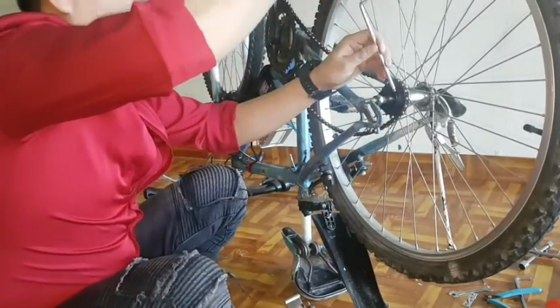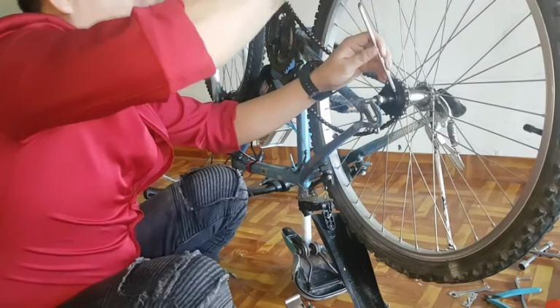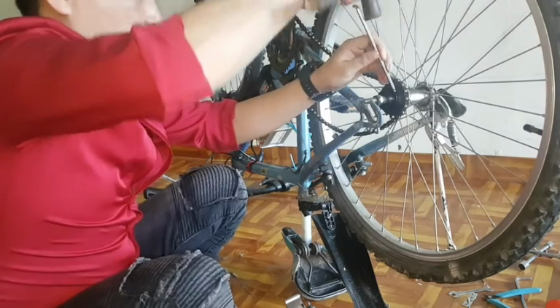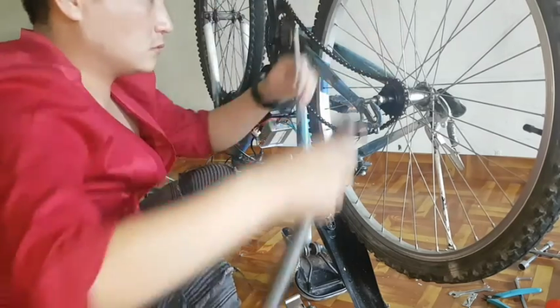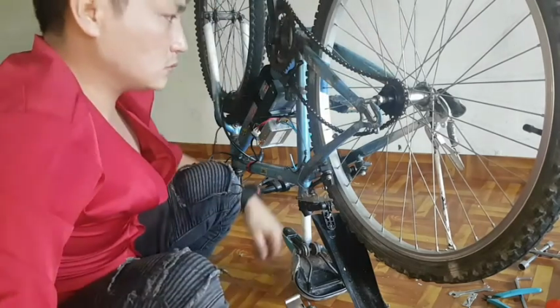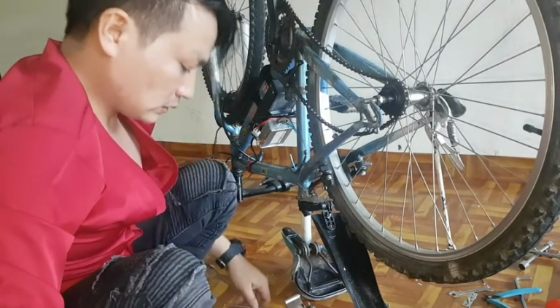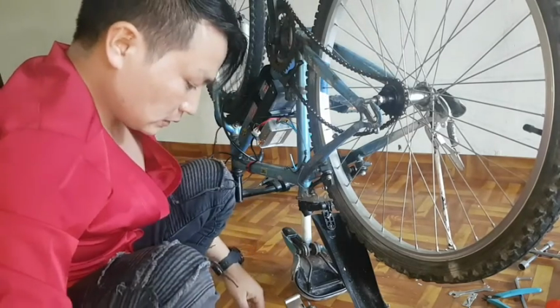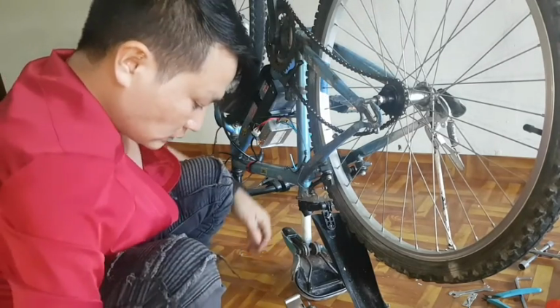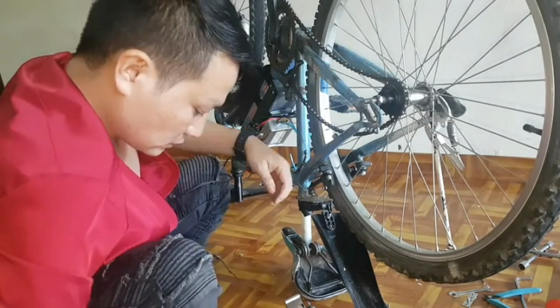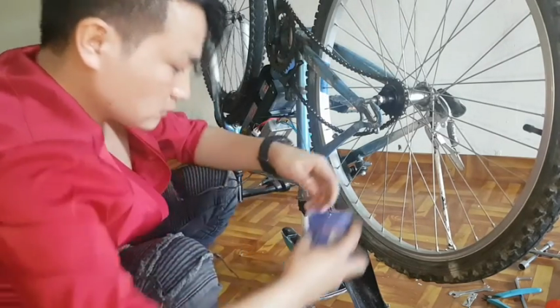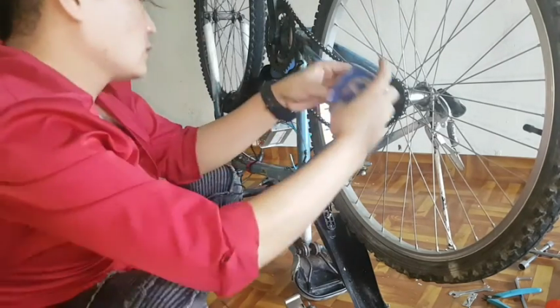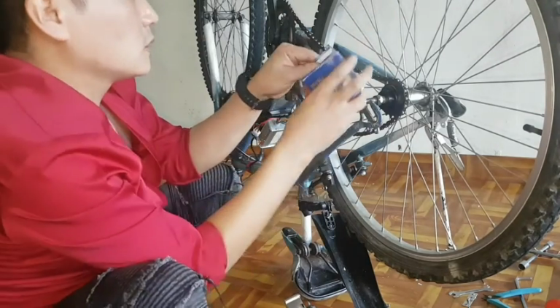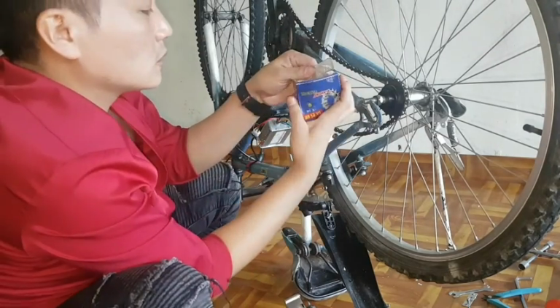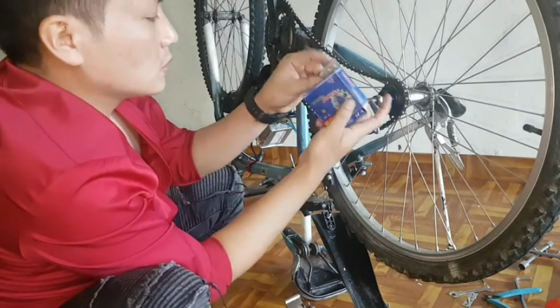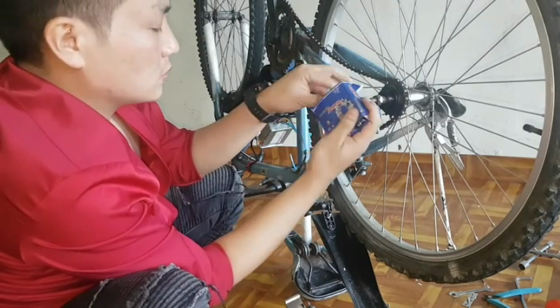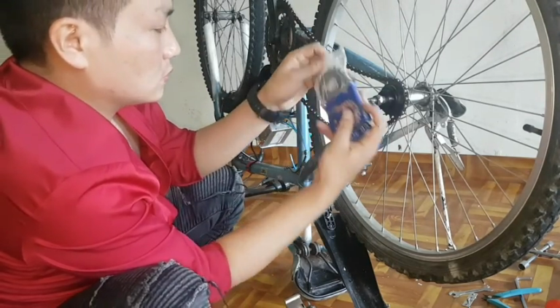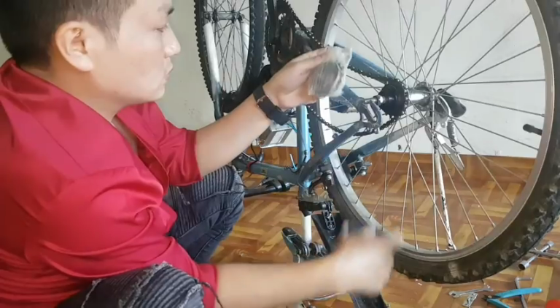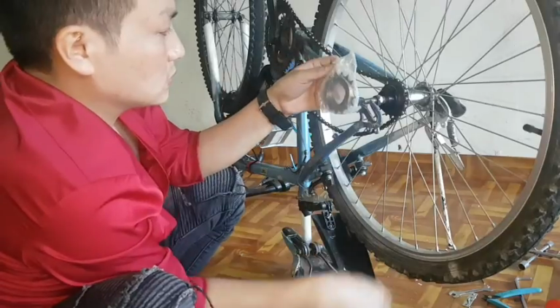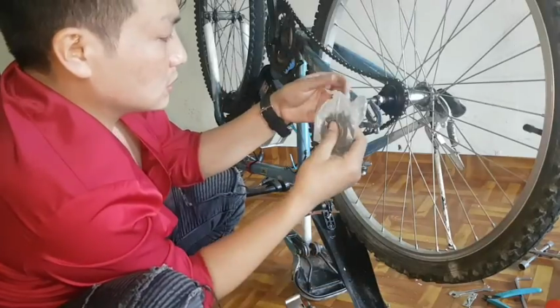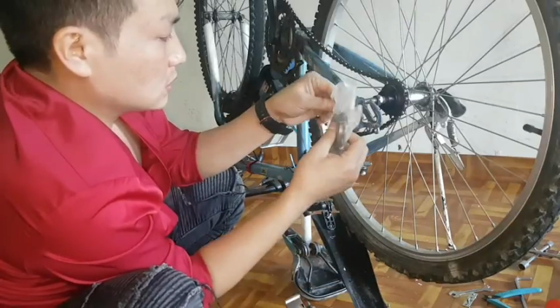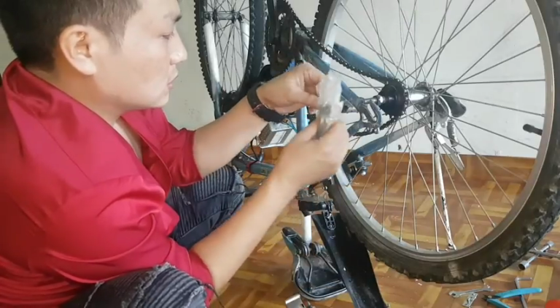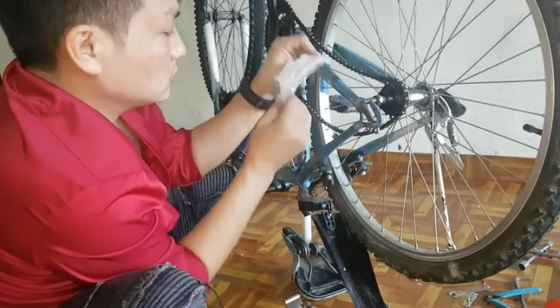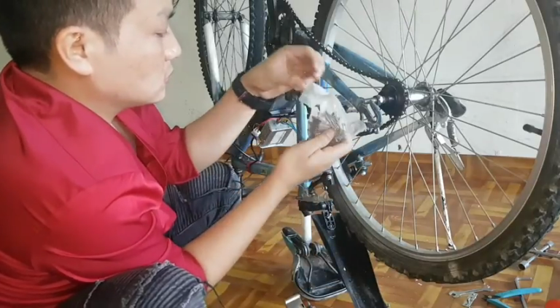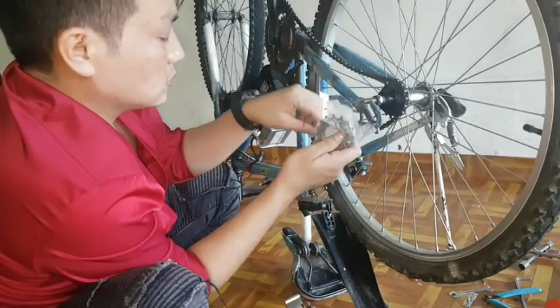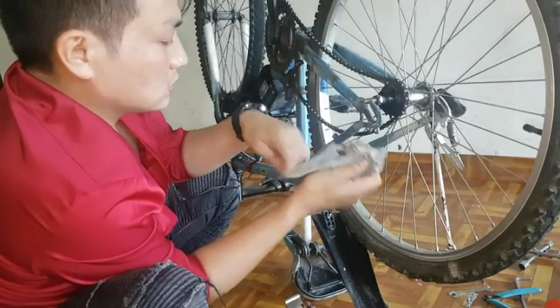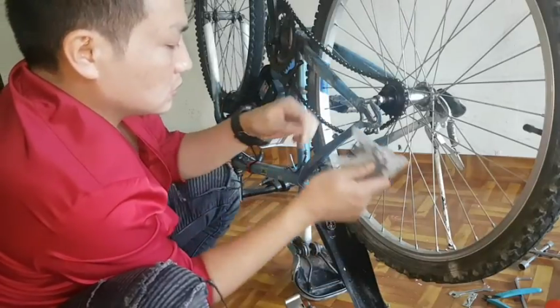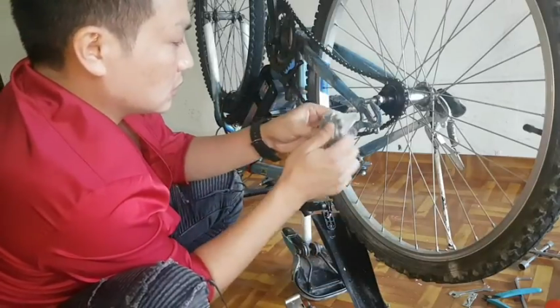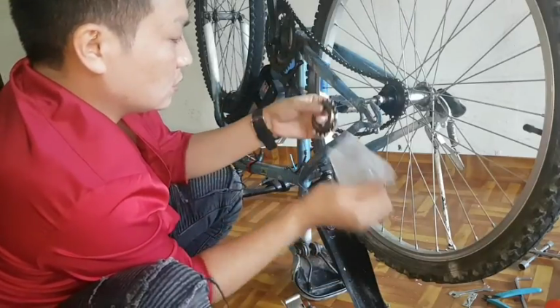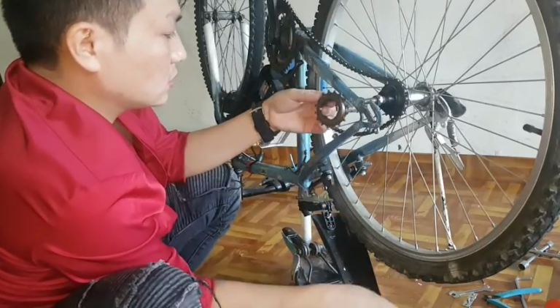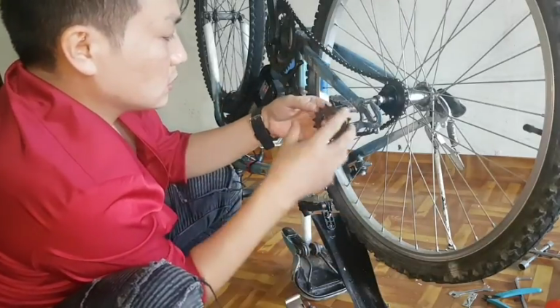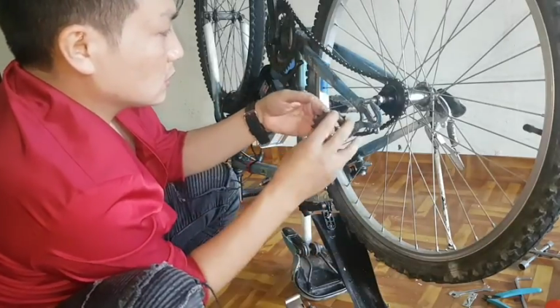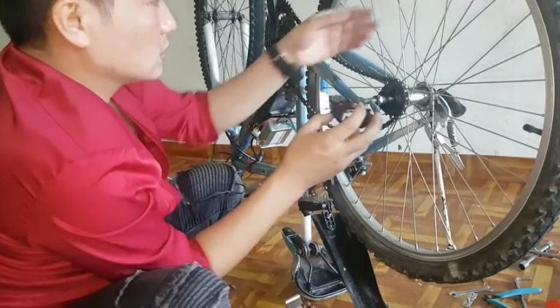Now you can see on video, I successfully installed the freewheel adapter on this bicycle and I am going to install another freewheel on the same bicycle.